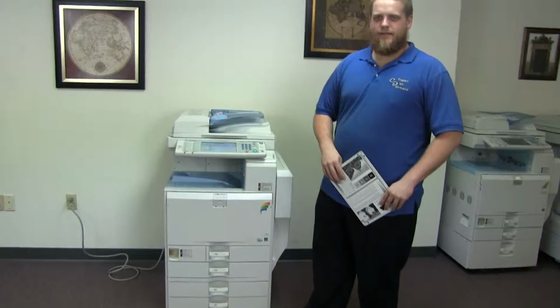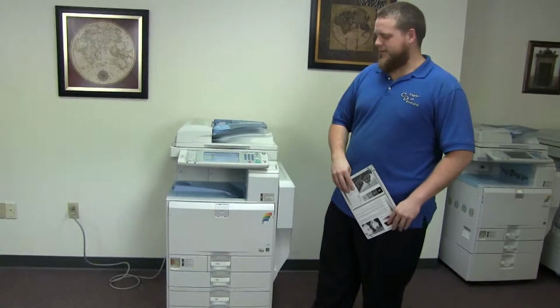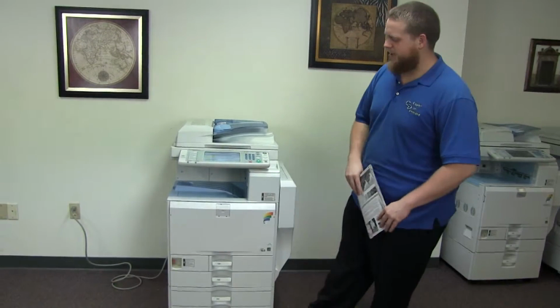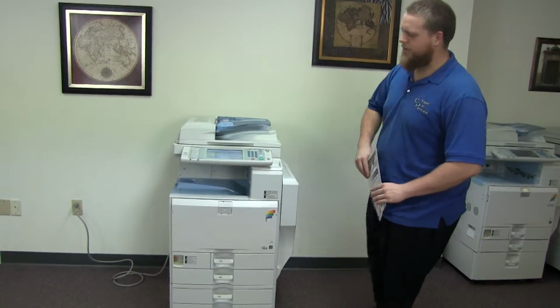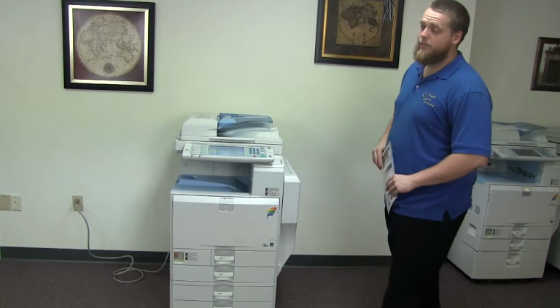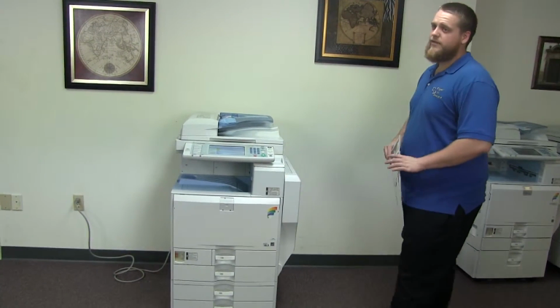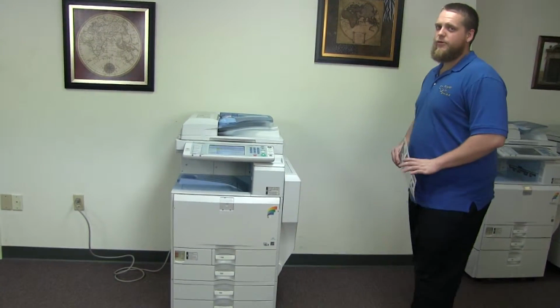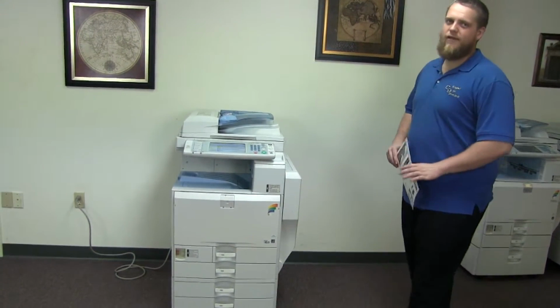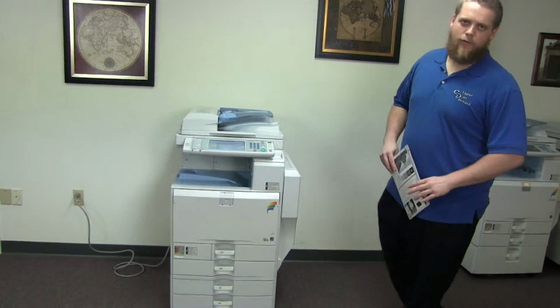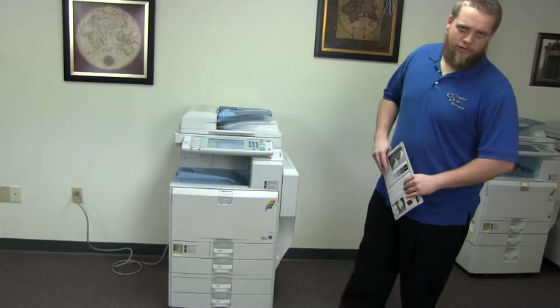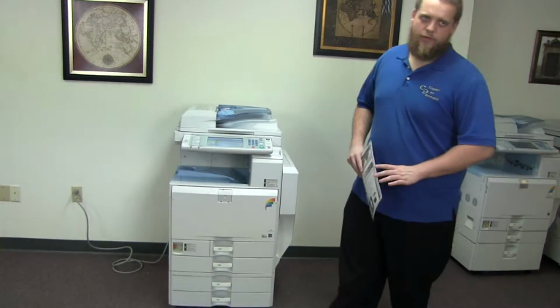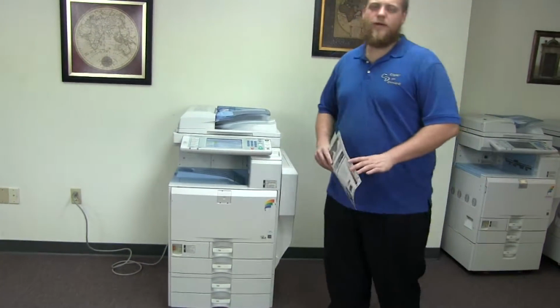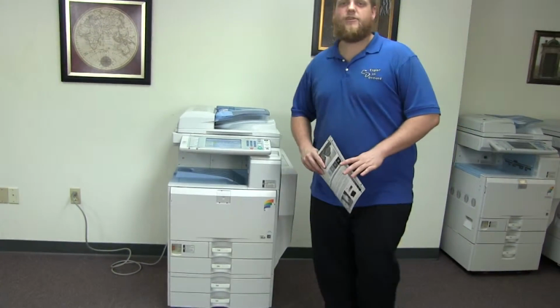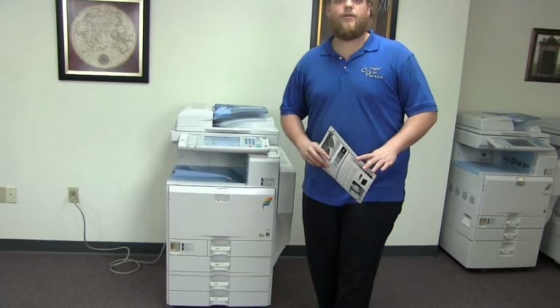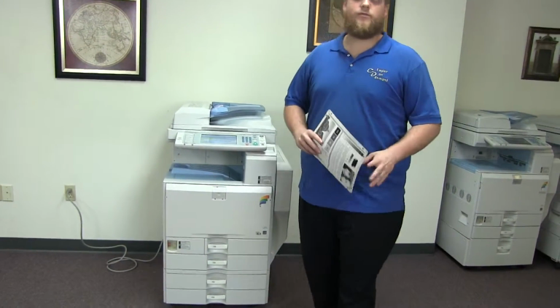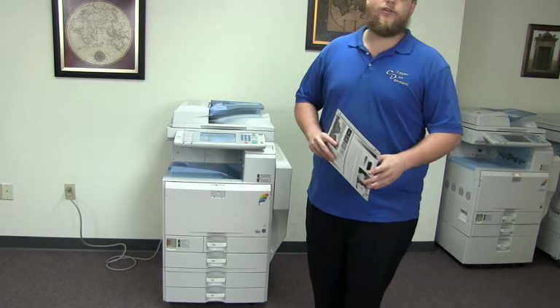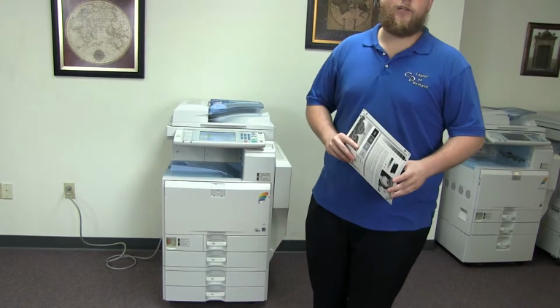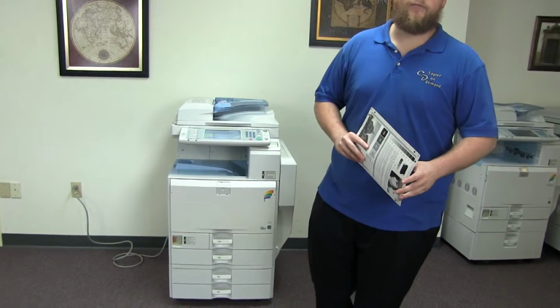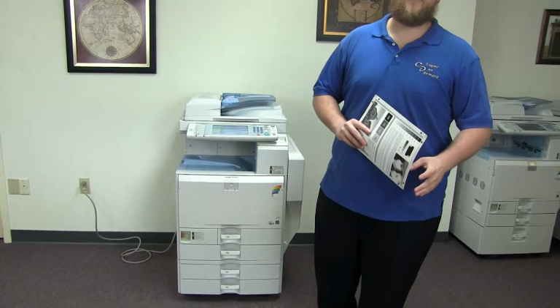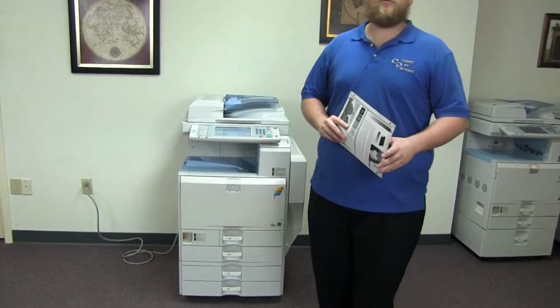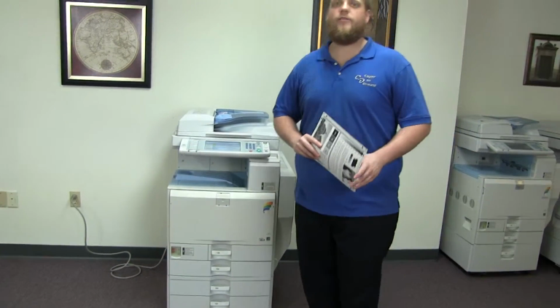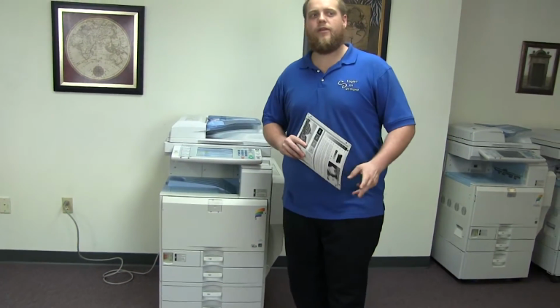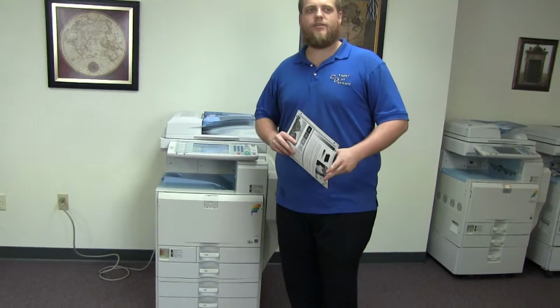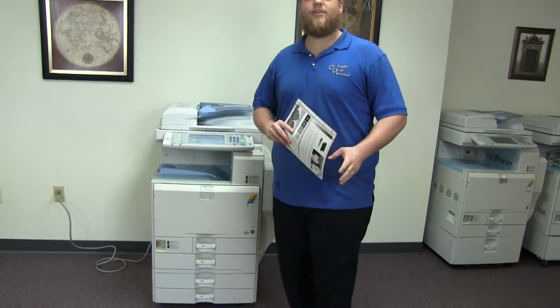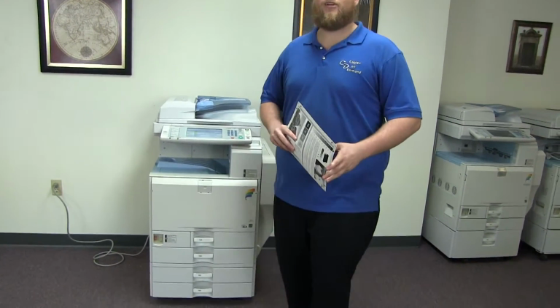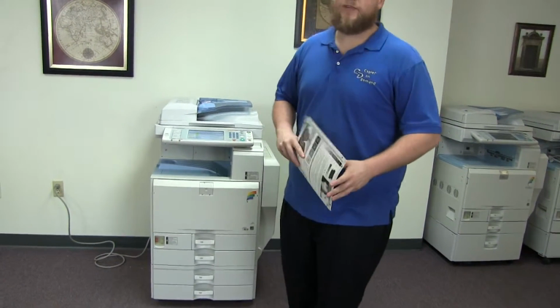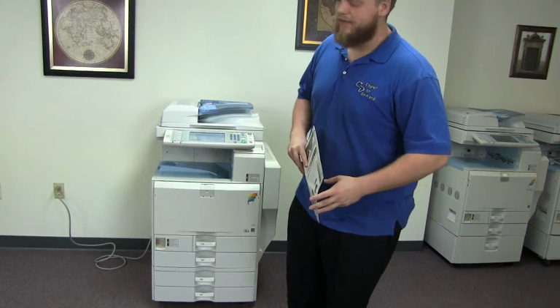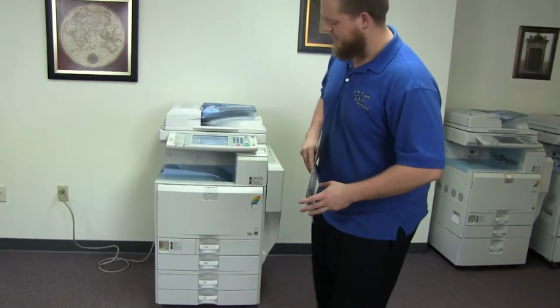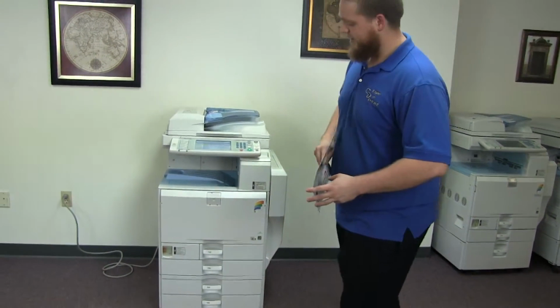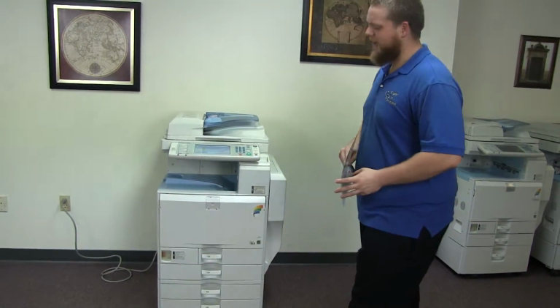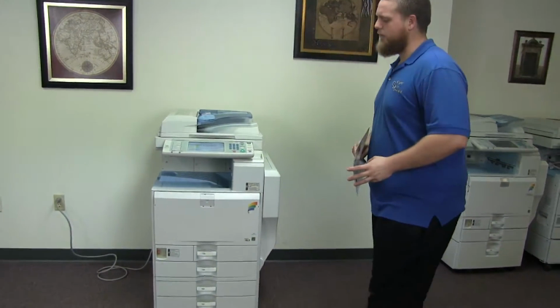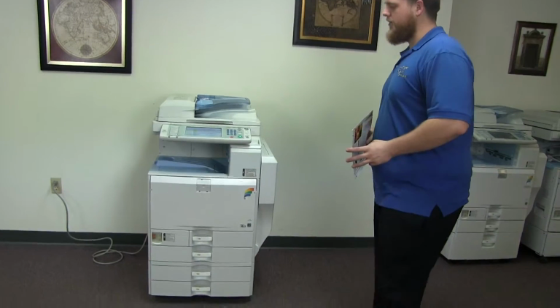This machine is a Ricoh MPC 3501. It's a 35 page per minute multi-function color copier with network printer, network scanner, it also has fax, and it has five paper trays.